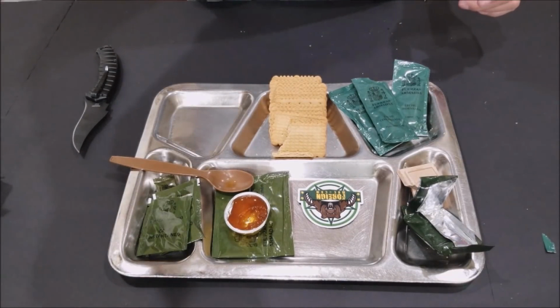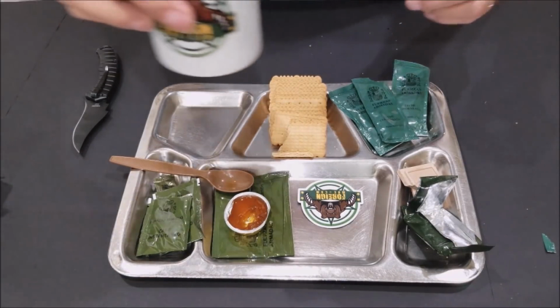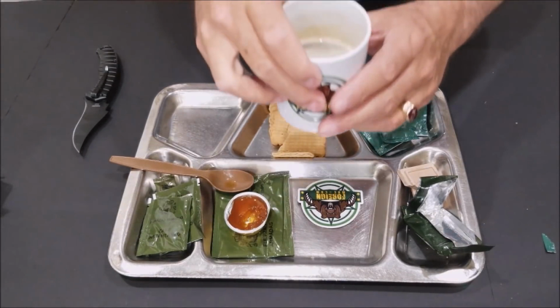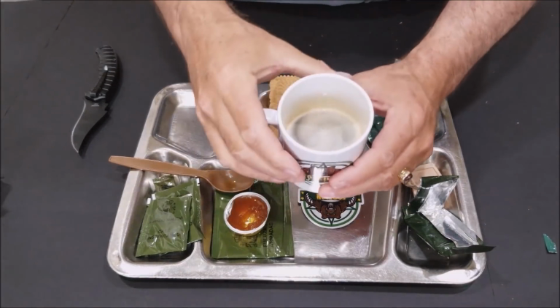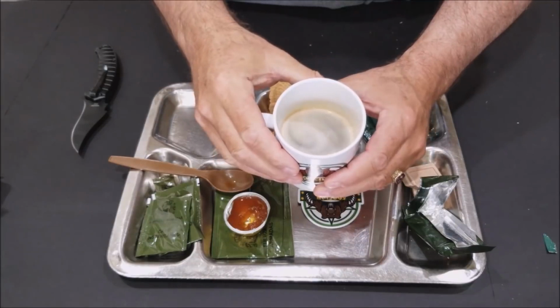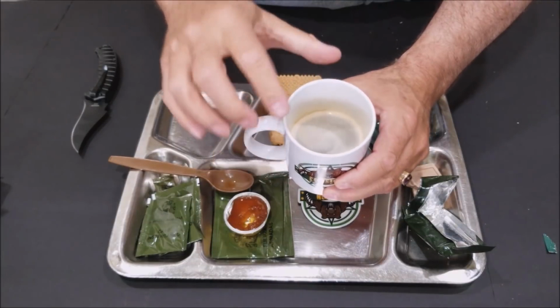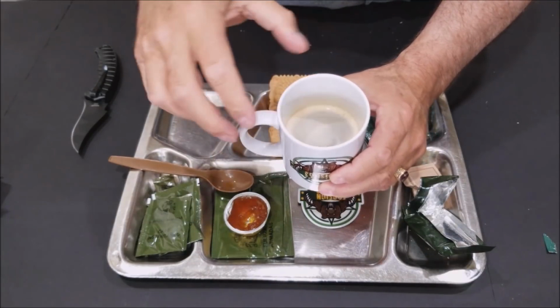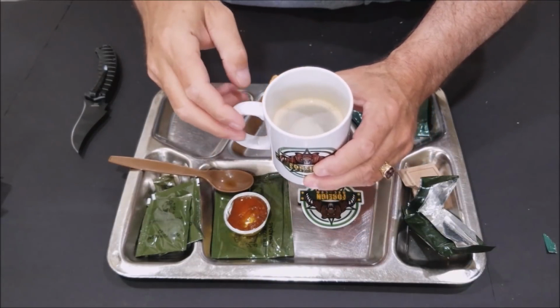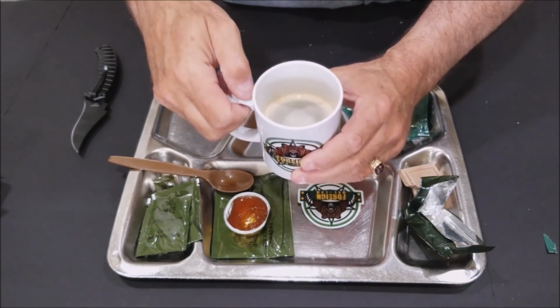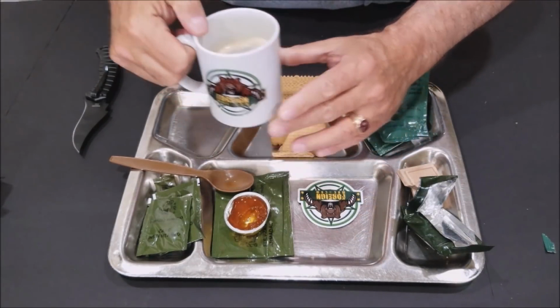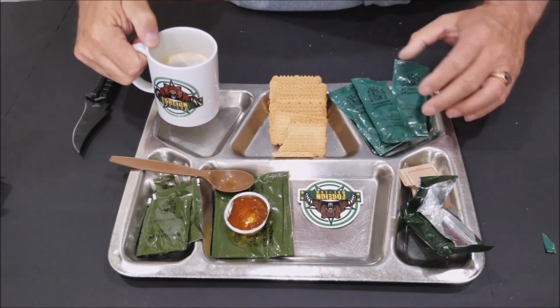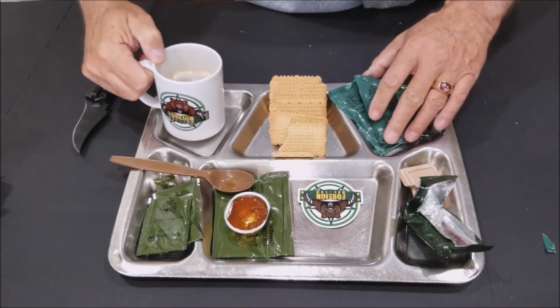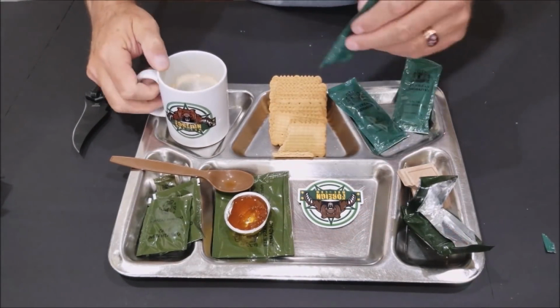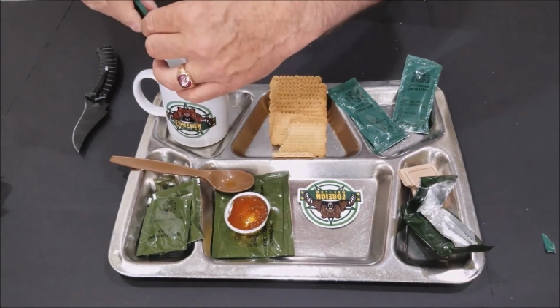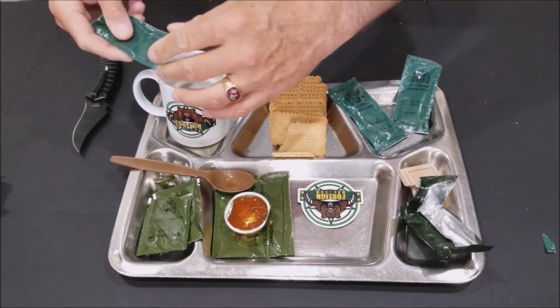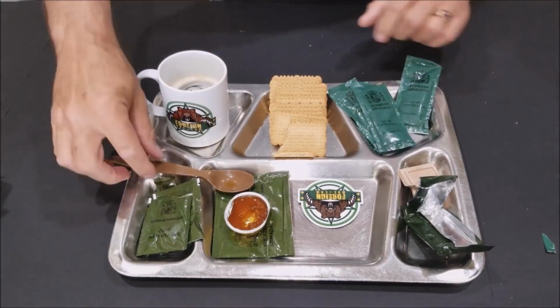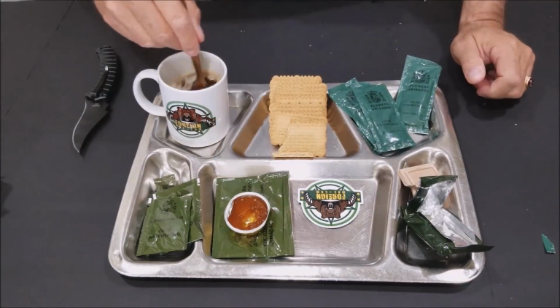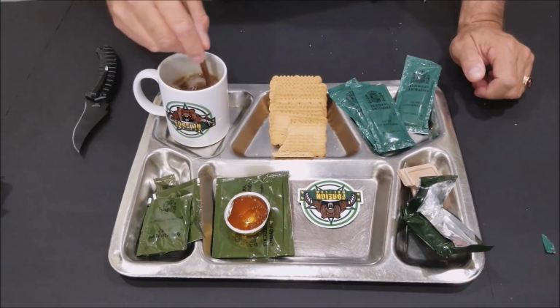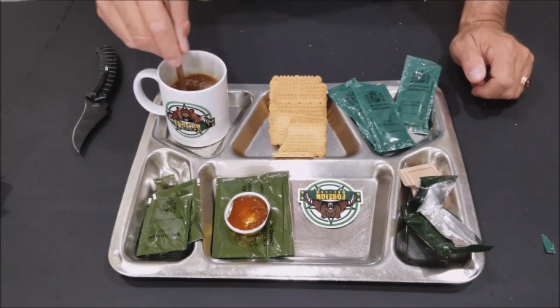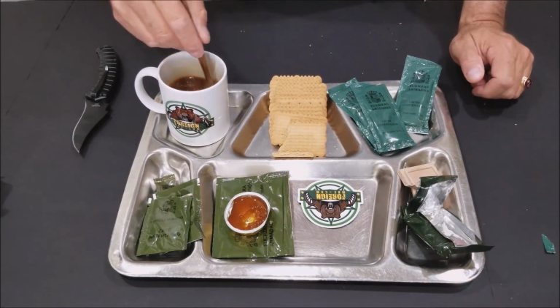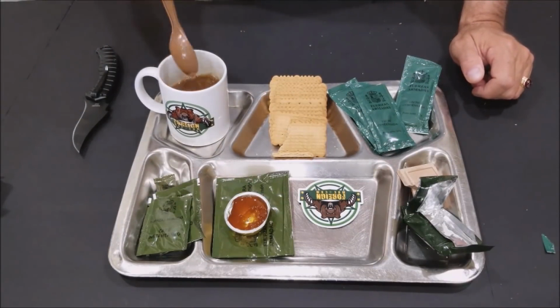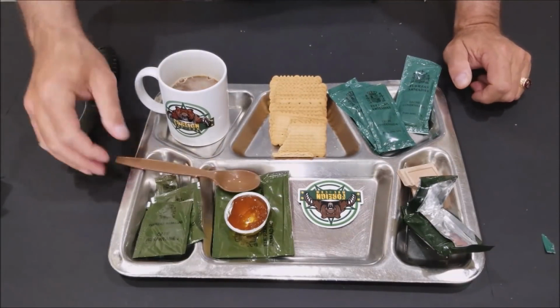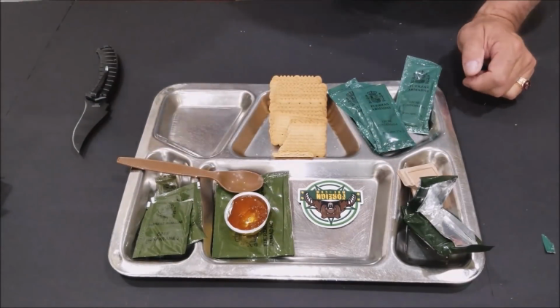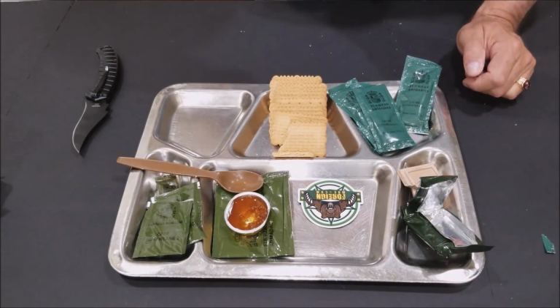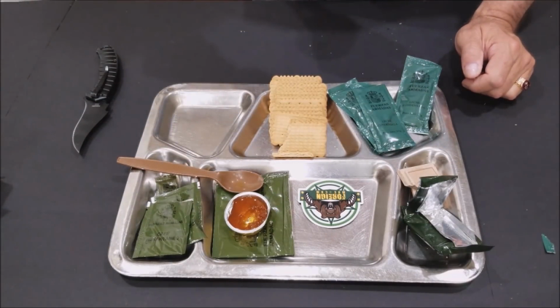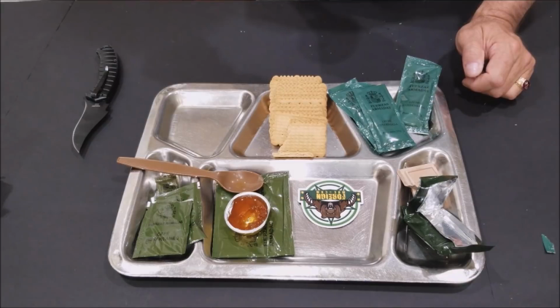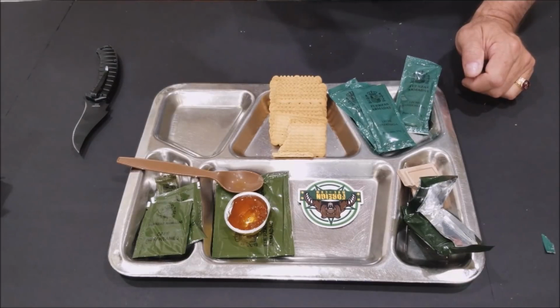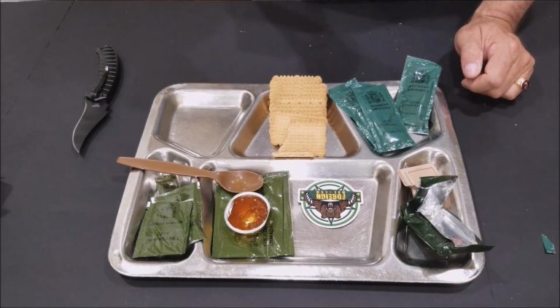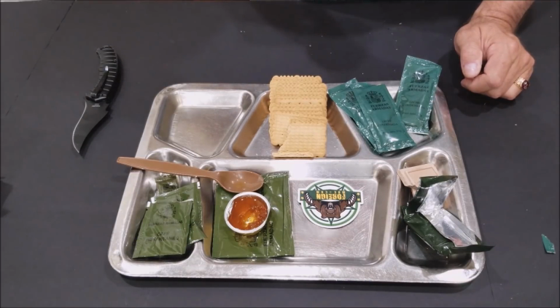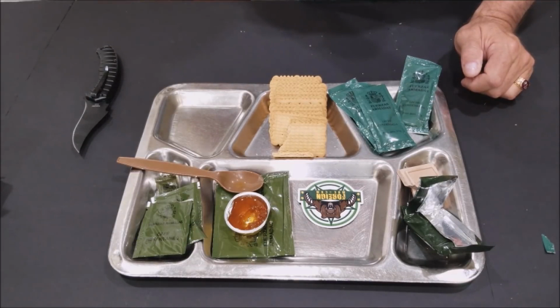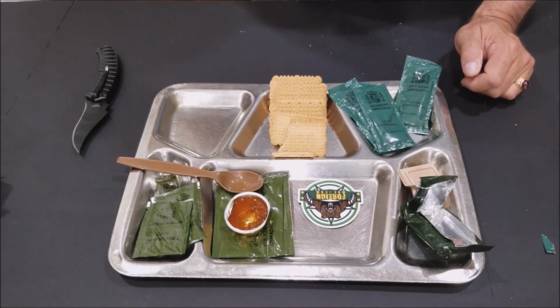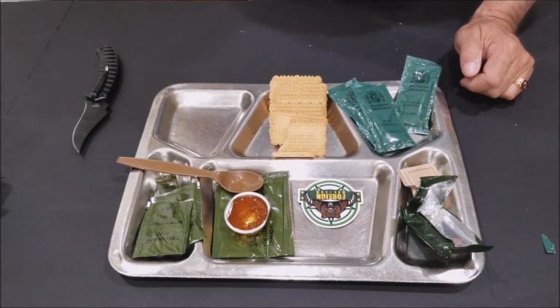Nina likes her coffee black, and it's really good — a little bit foamy on the top. Oh yeah, adding the condensed milk makes a big difference. Man, this is really good now.